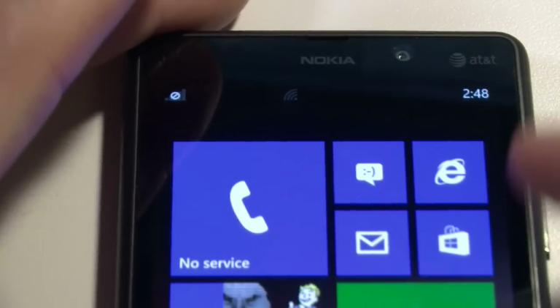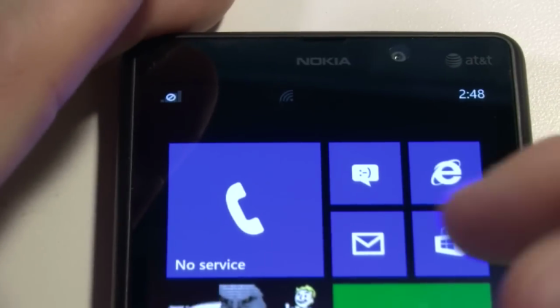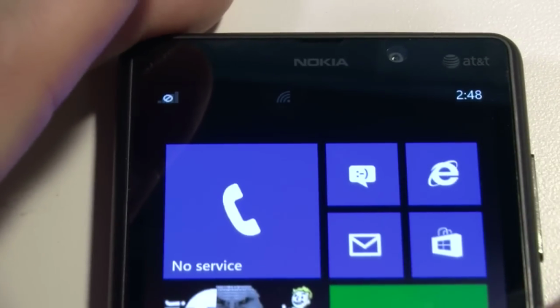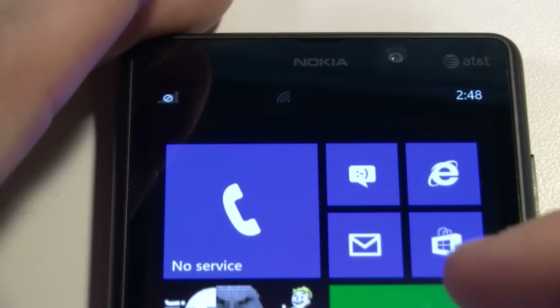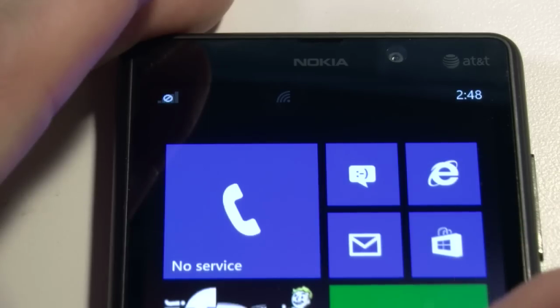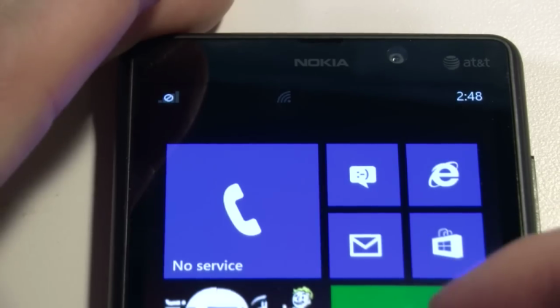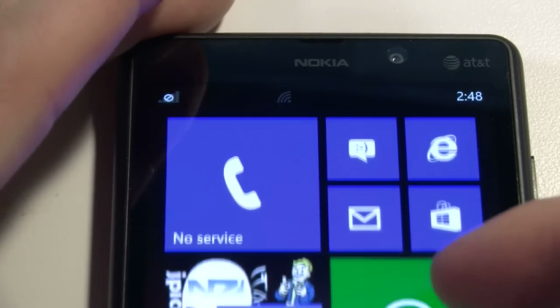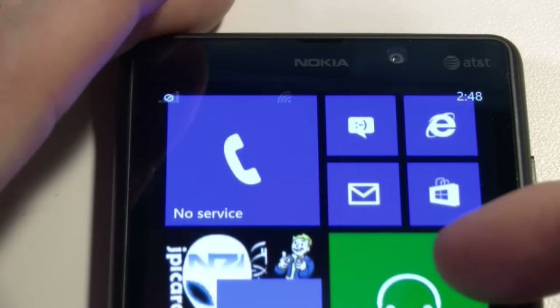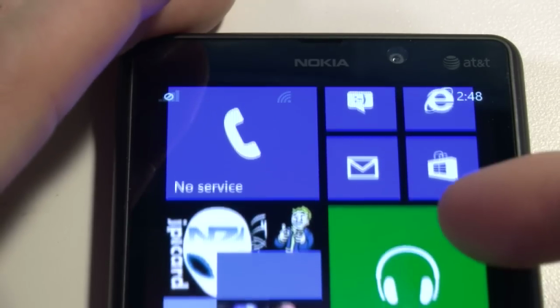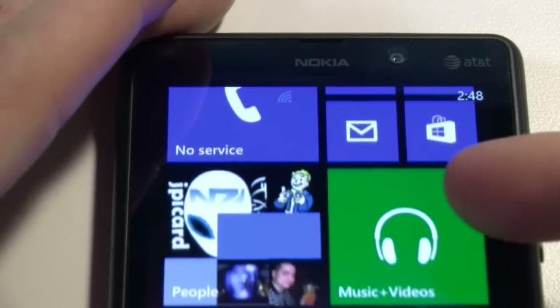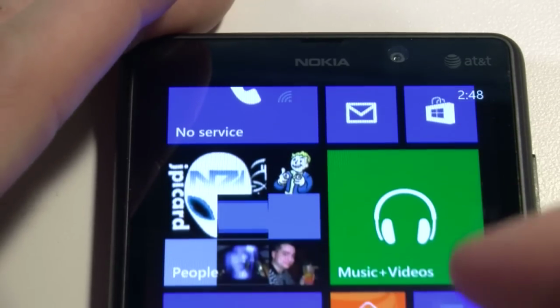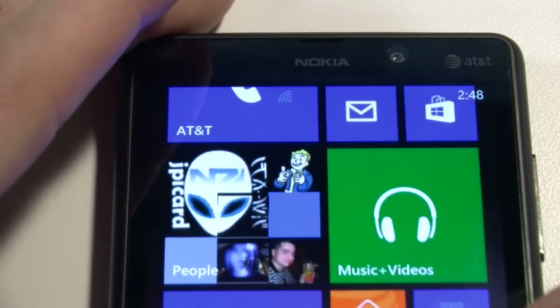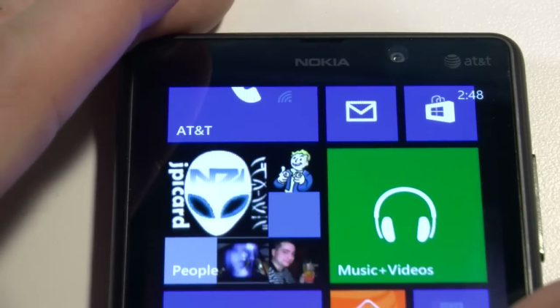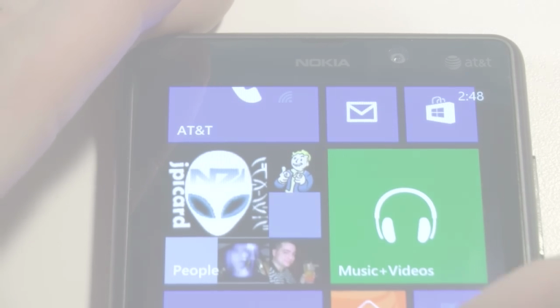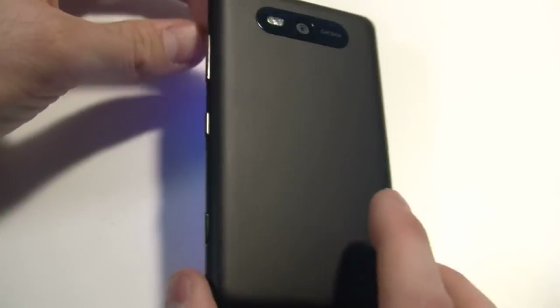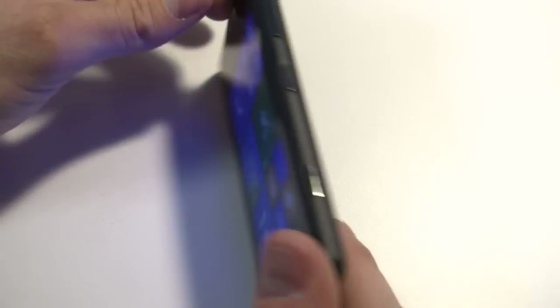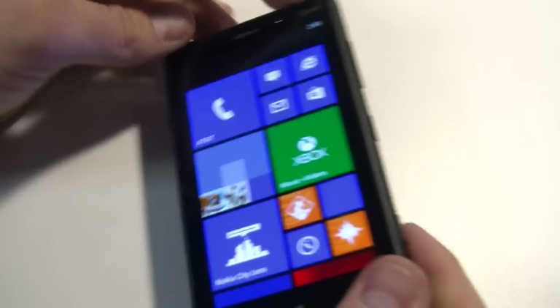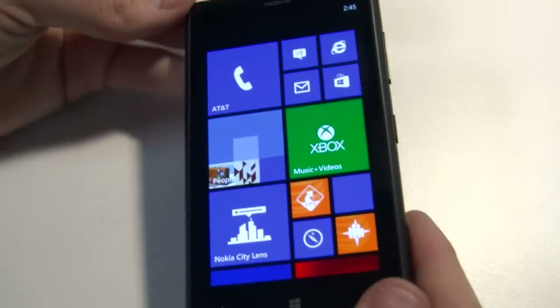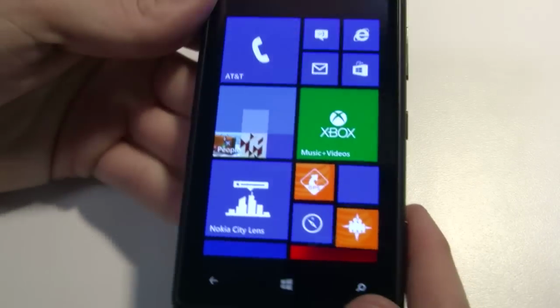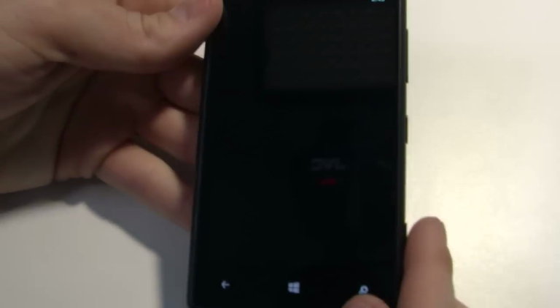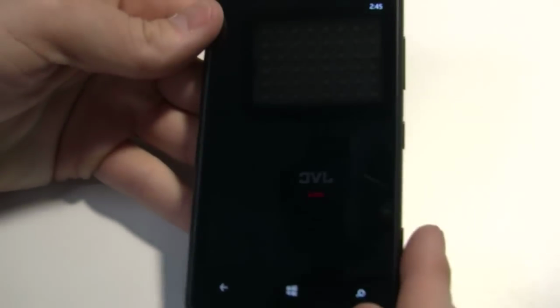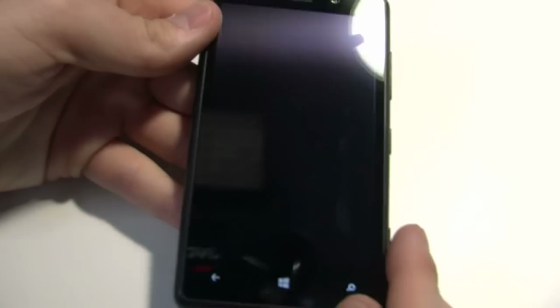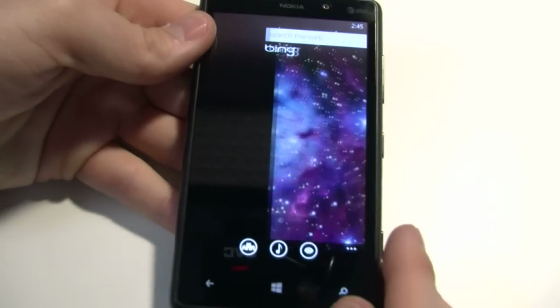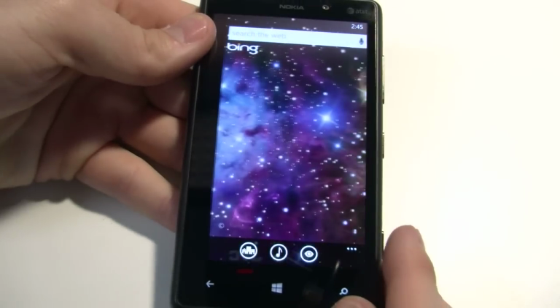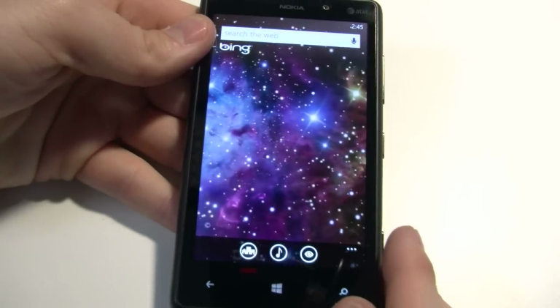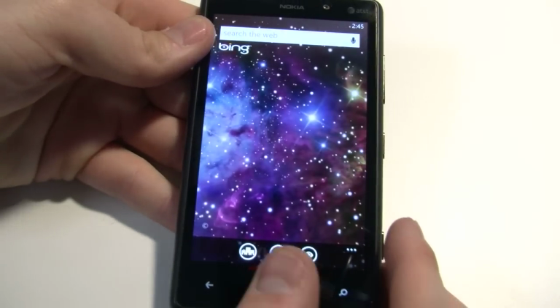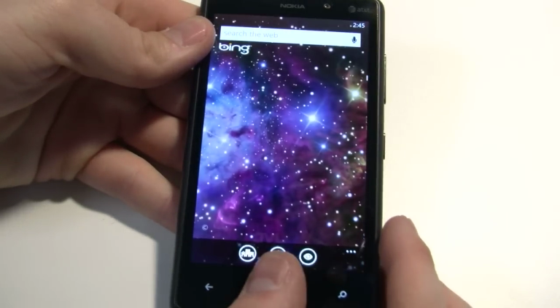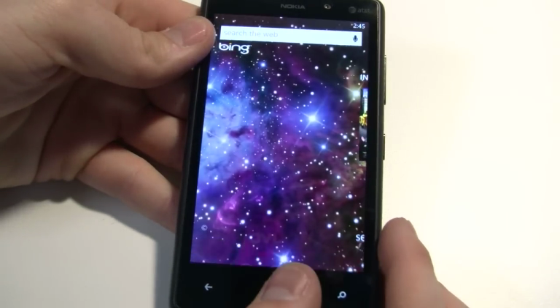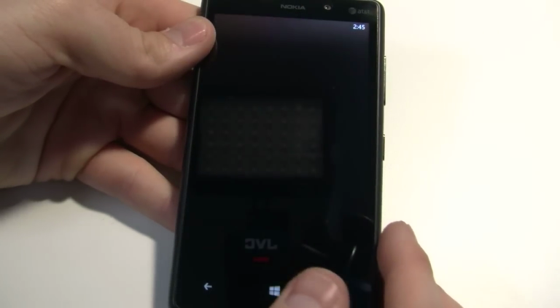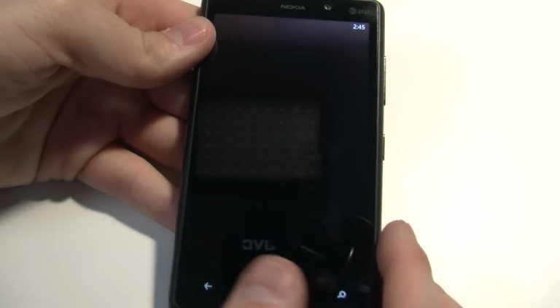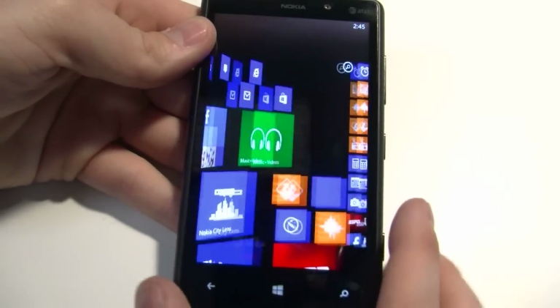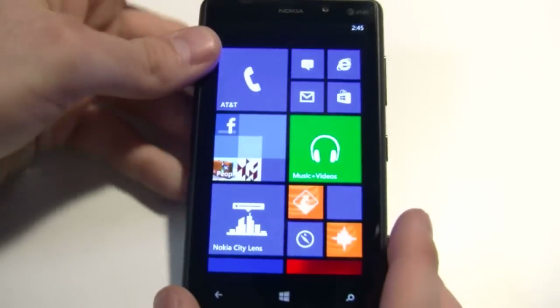When holding the phone it weighs 5.6 ounces and it feels pretty substantial — it feels like it's made well, it's got good heft to it.